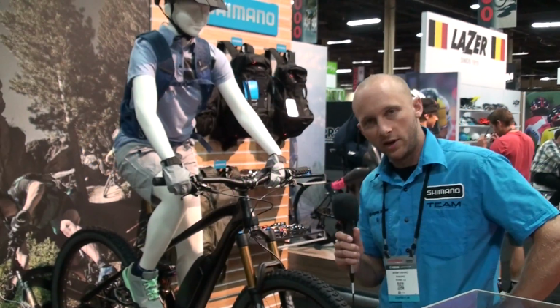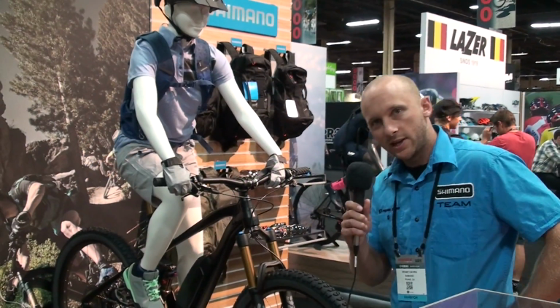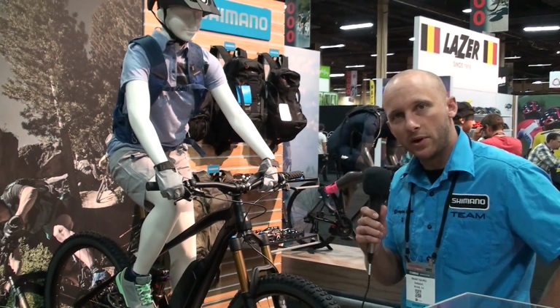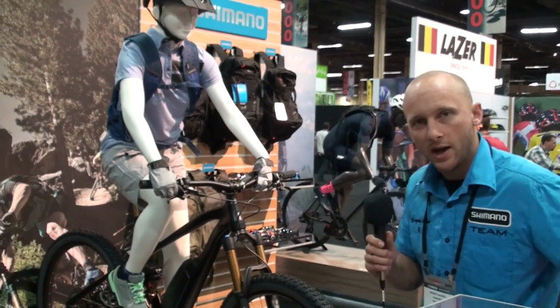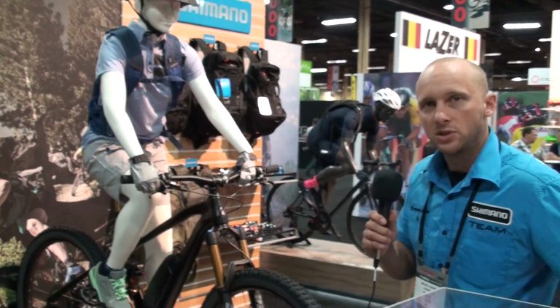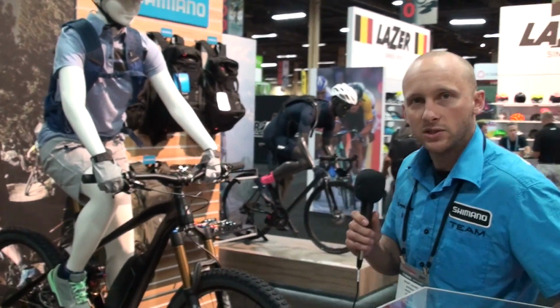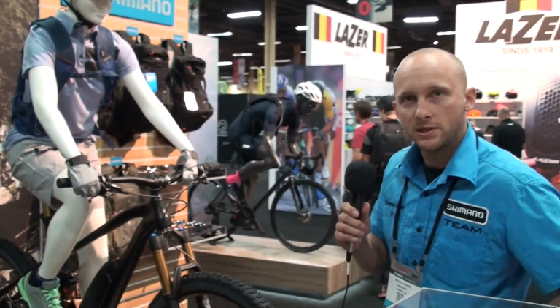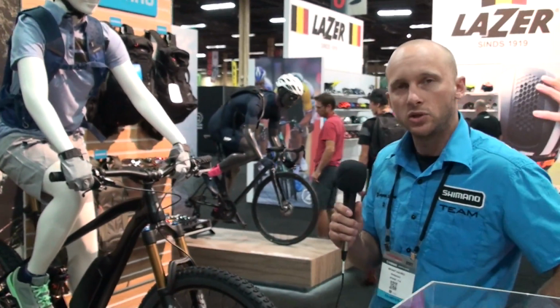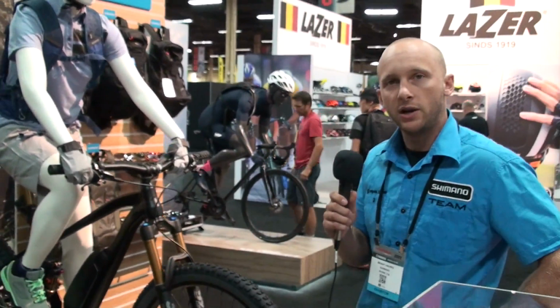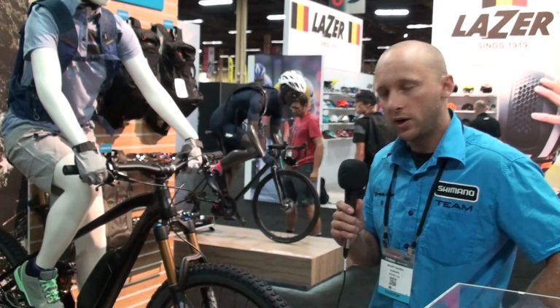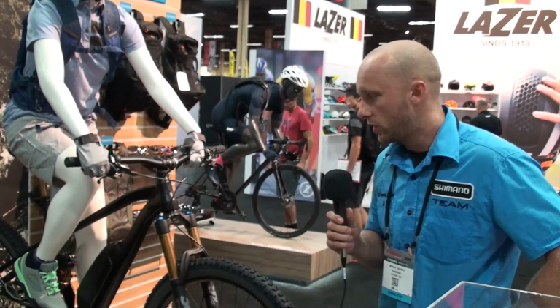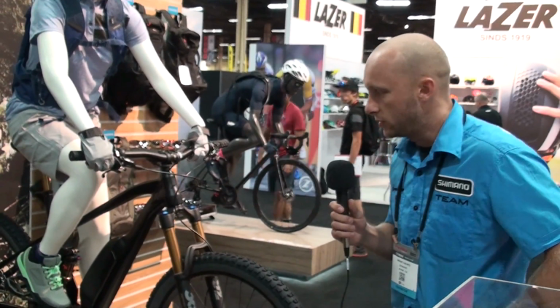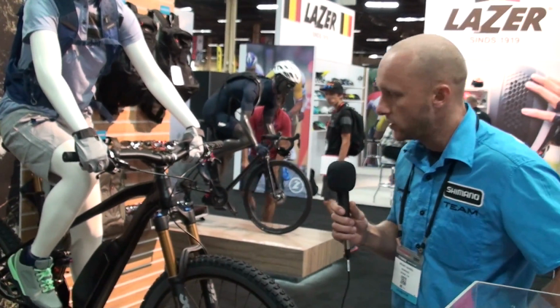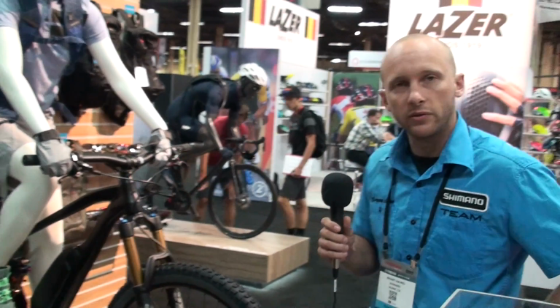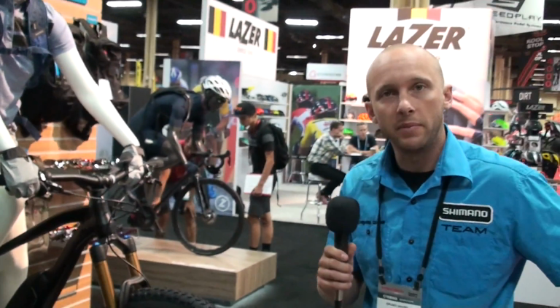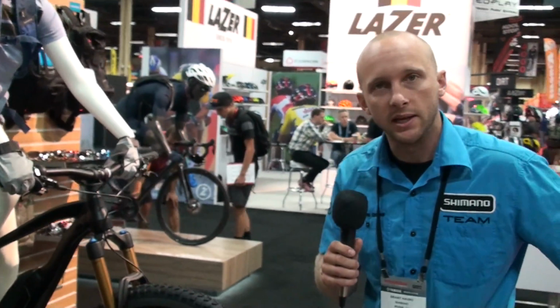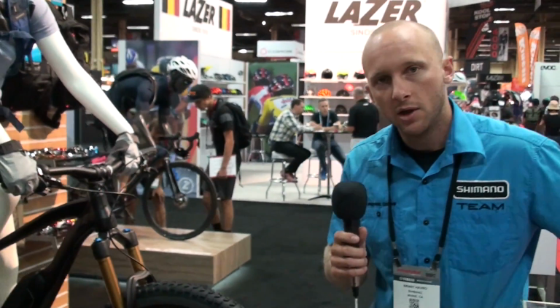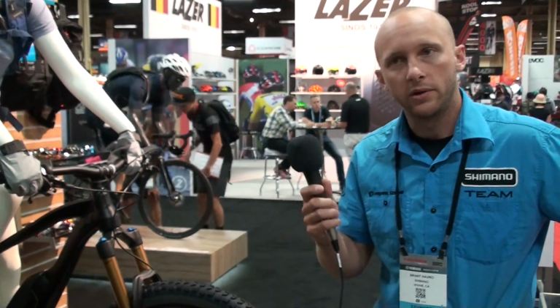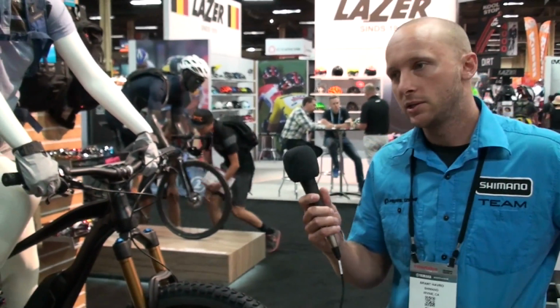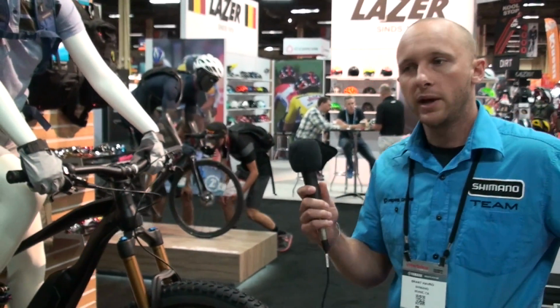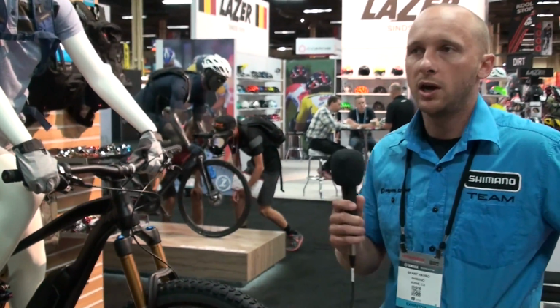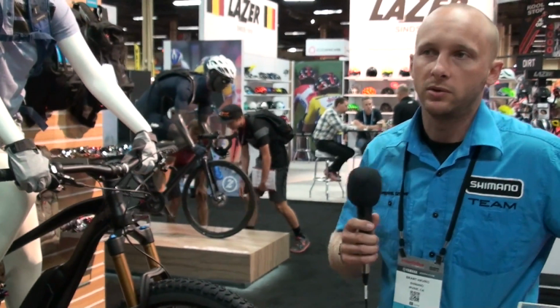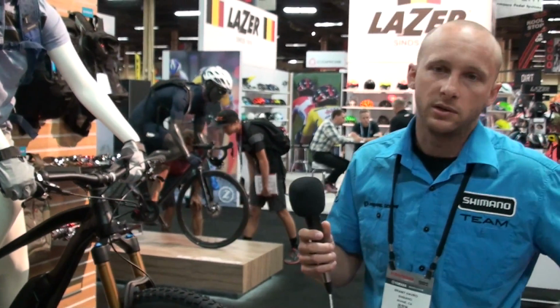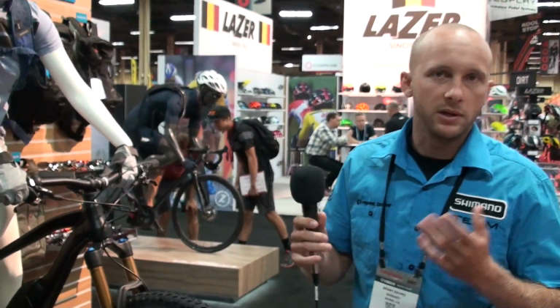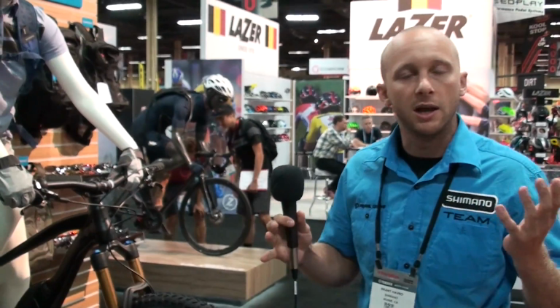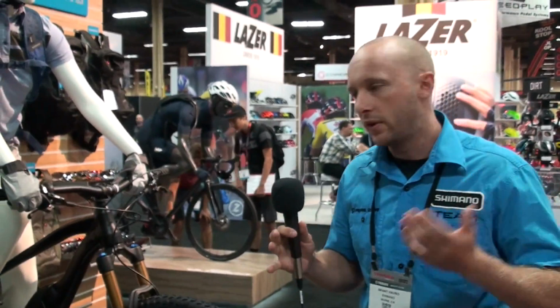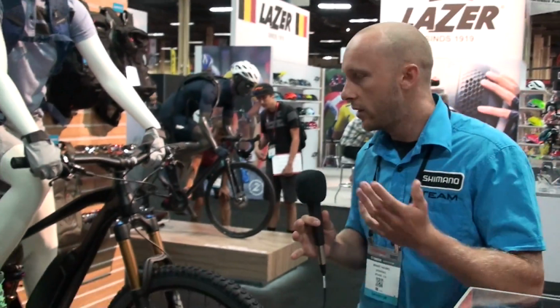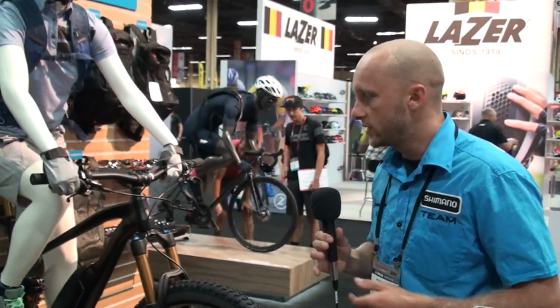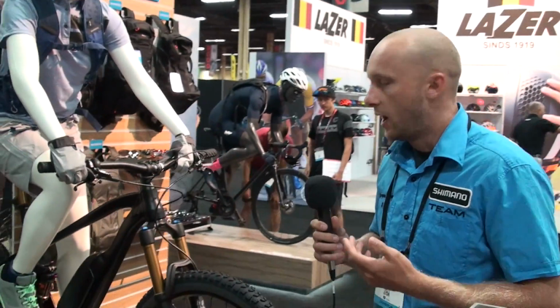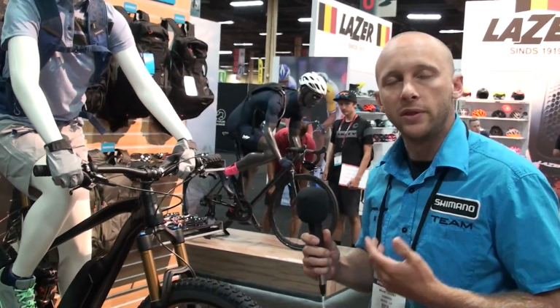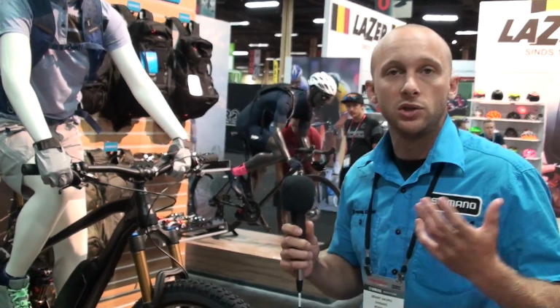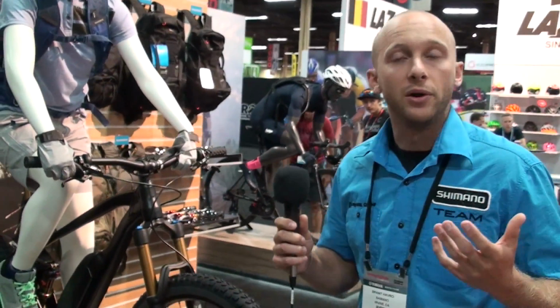What's going on guys? I'm Brant. I'm the Shimano Steps Demo Driver at Shimano. I do pretty much any sort of event-based thing, whether it's a bike shop or a big non-endemic event — whatever it is, I'm usually on the road.